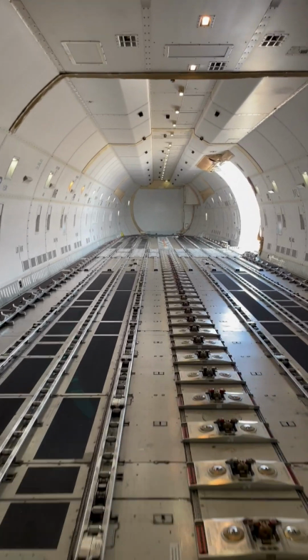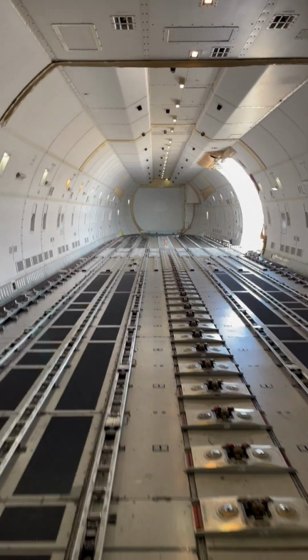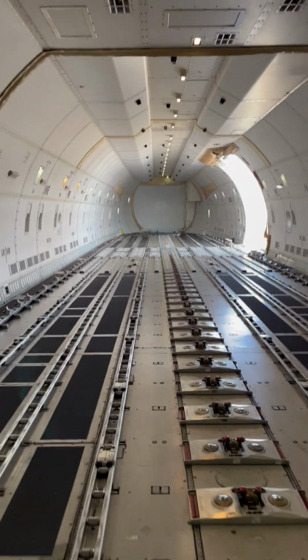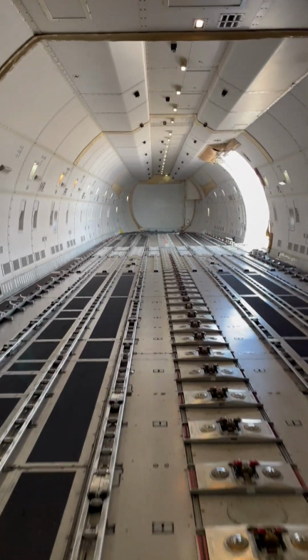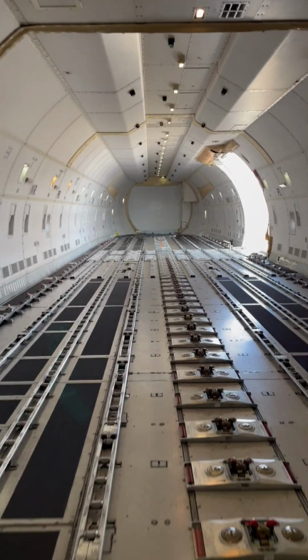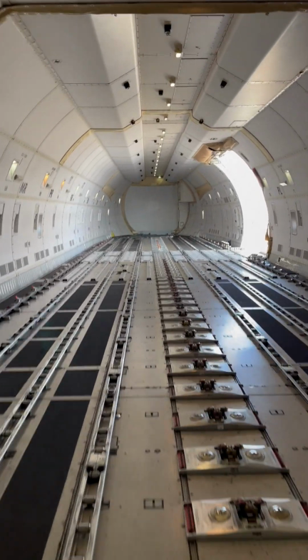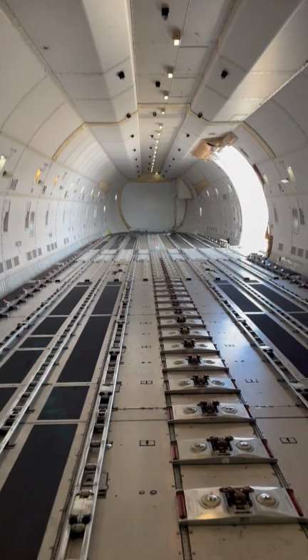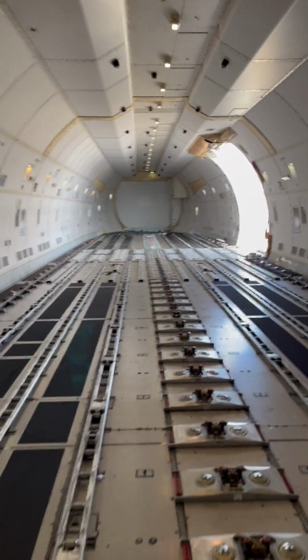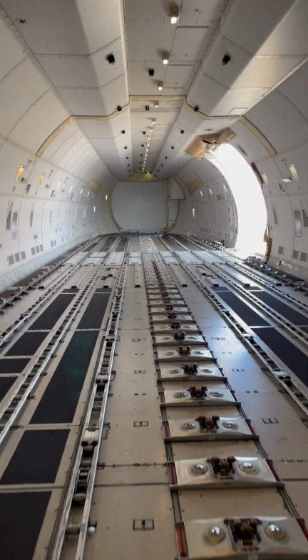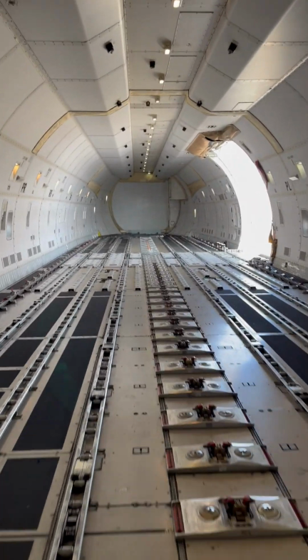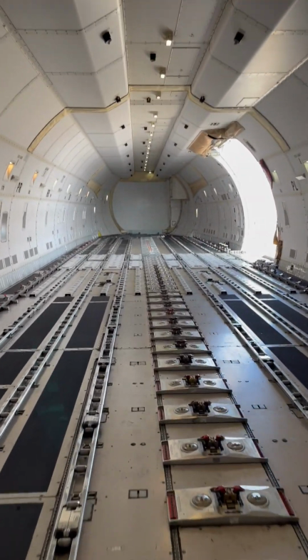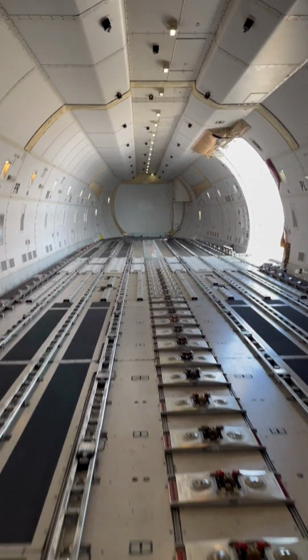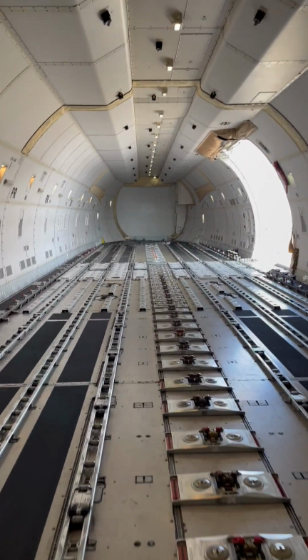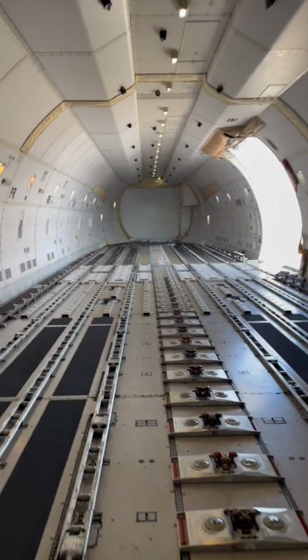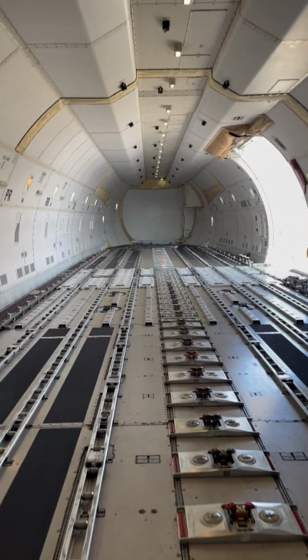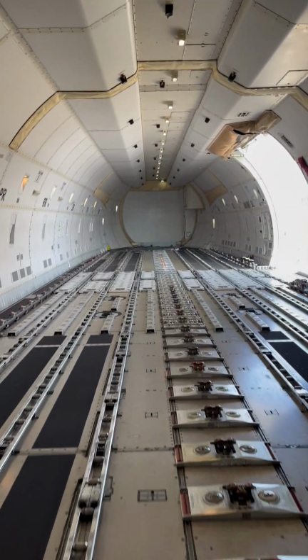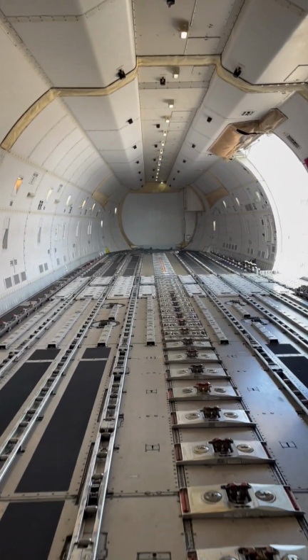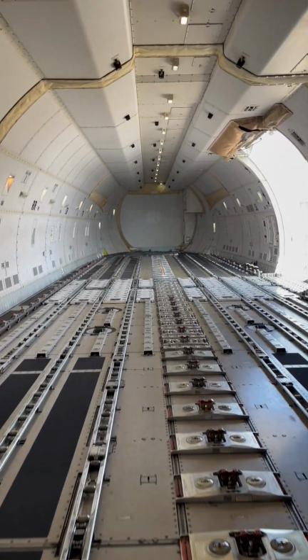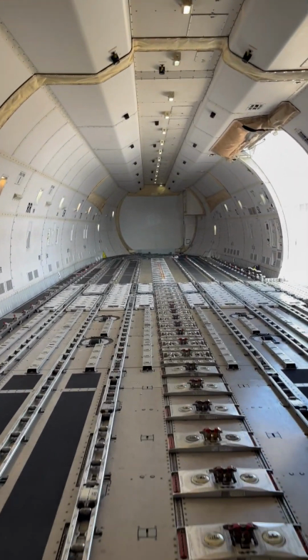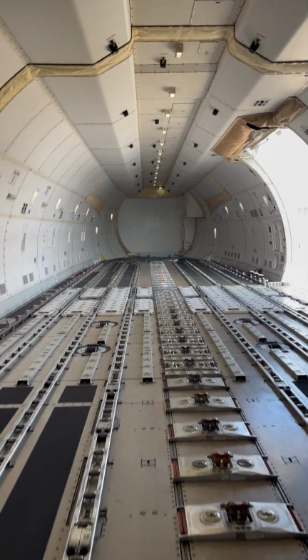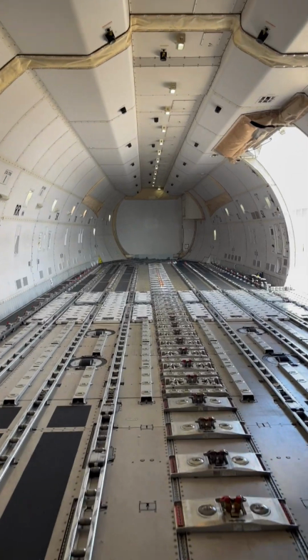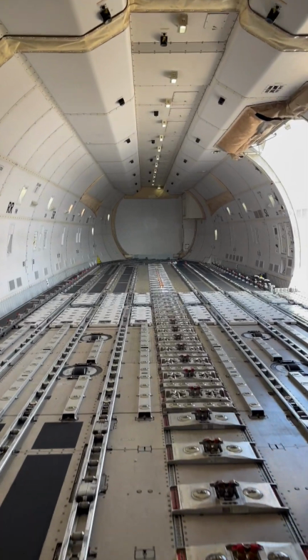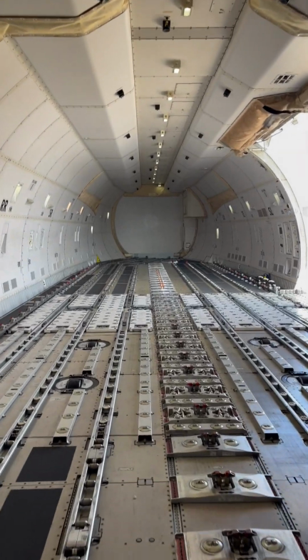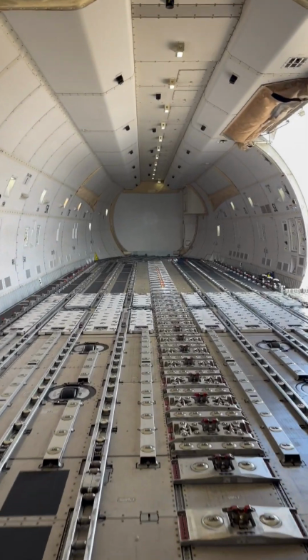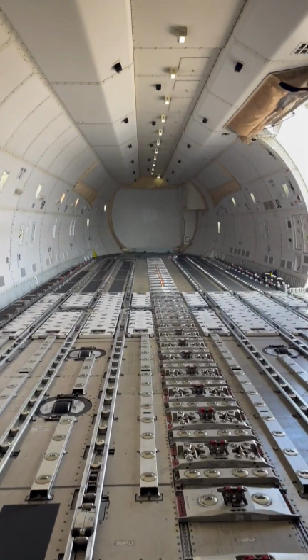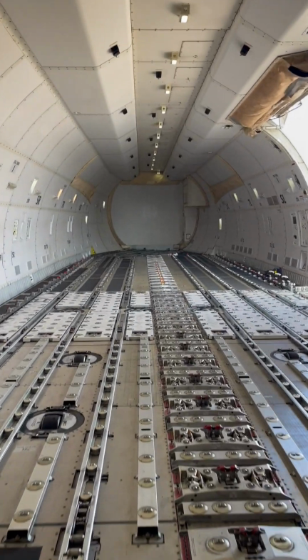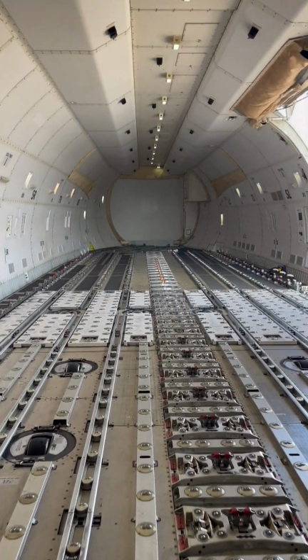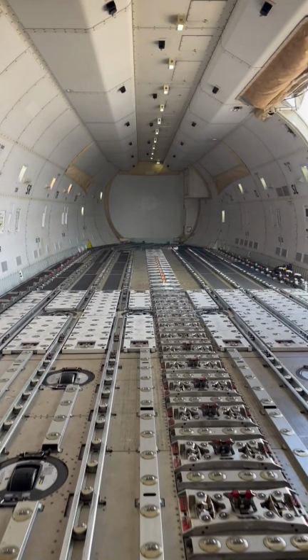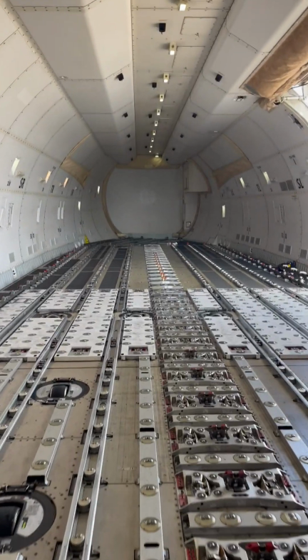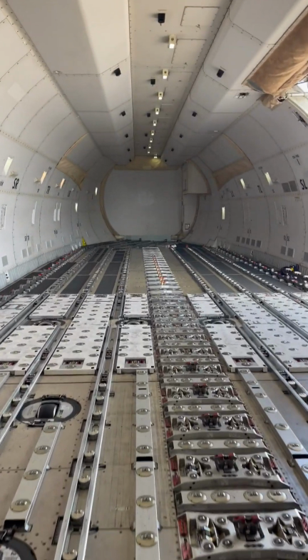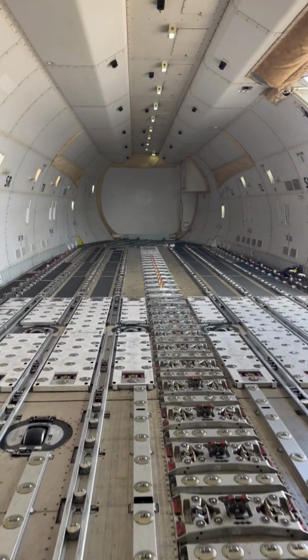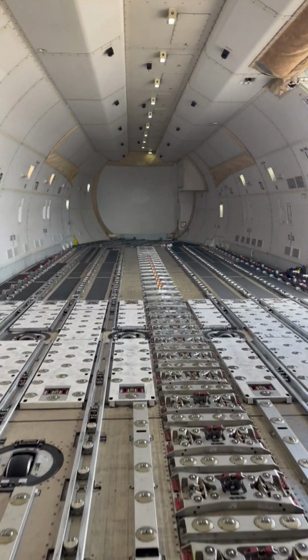I'm starting to approach the side cargo door where most of the loading is done. You can also load from the nose section, but most of the cargo is loaded on the side cargo door.